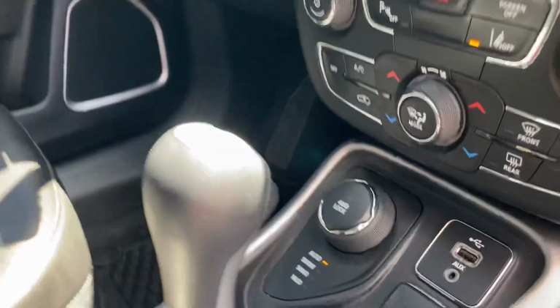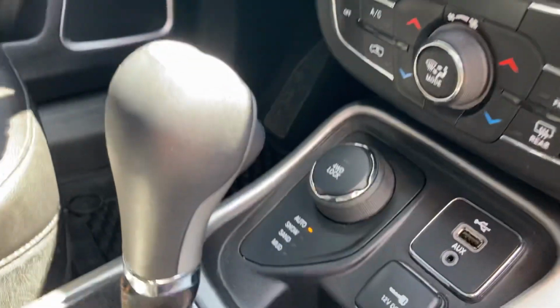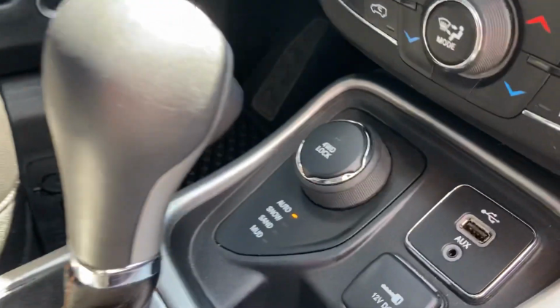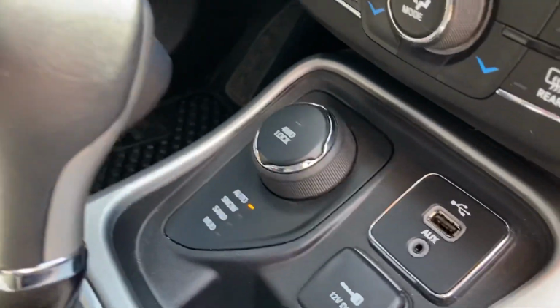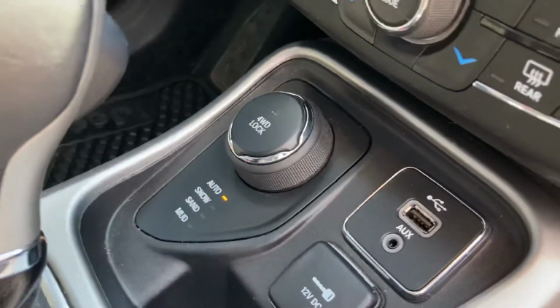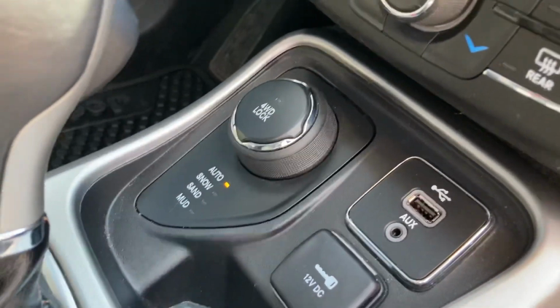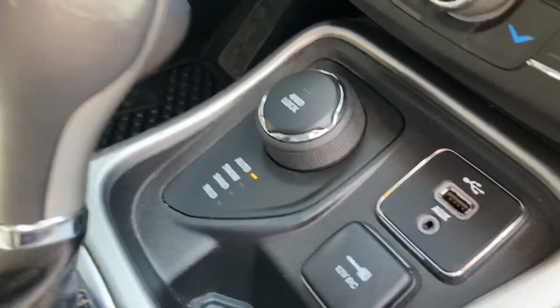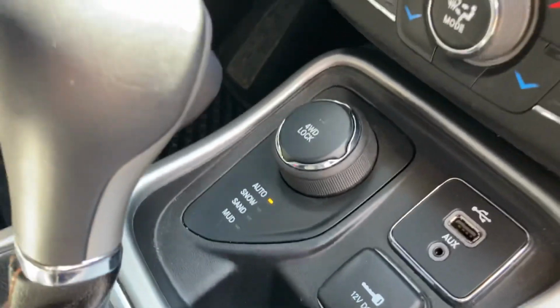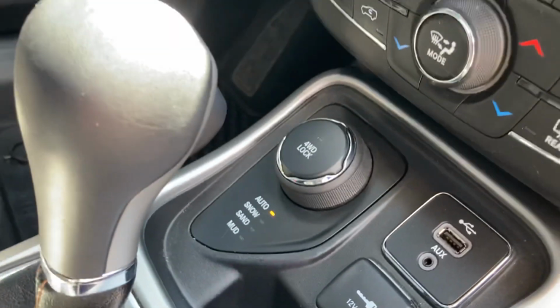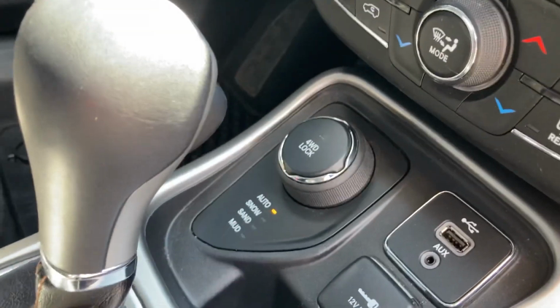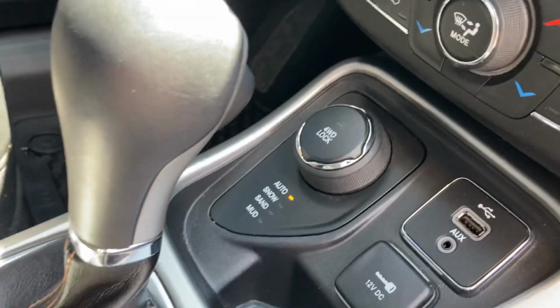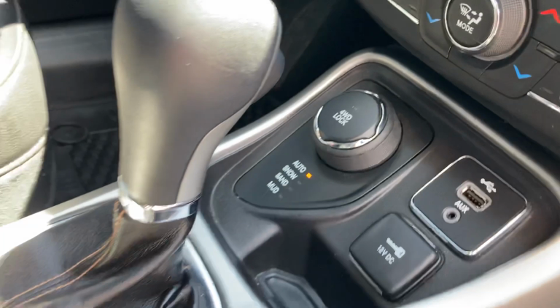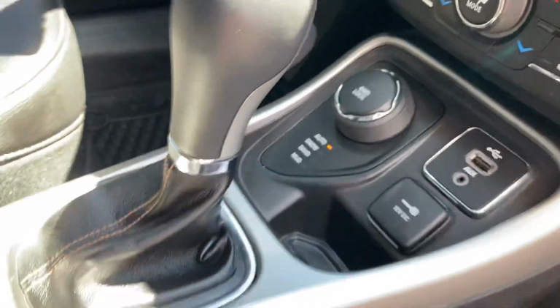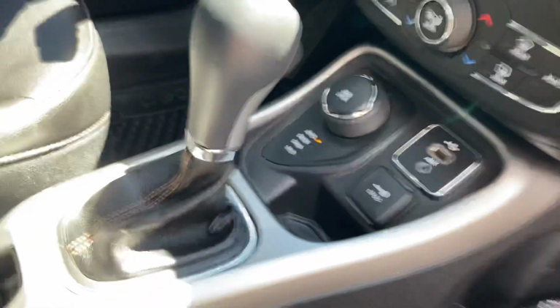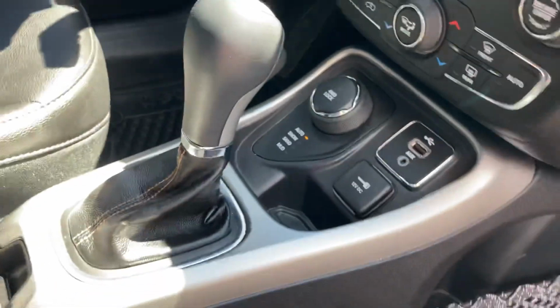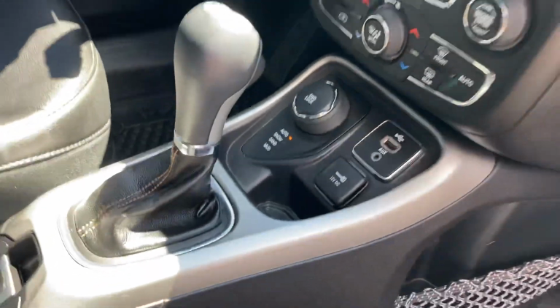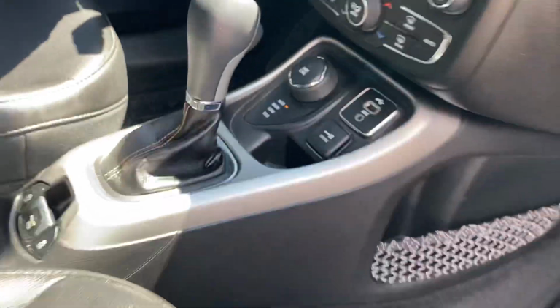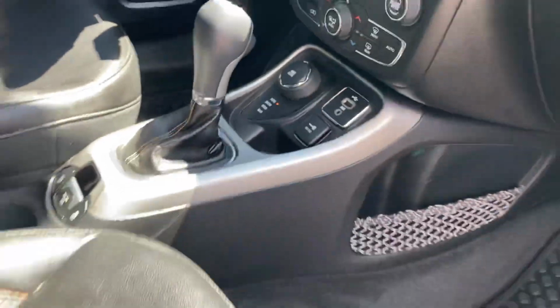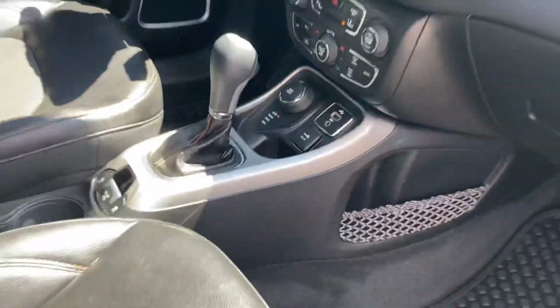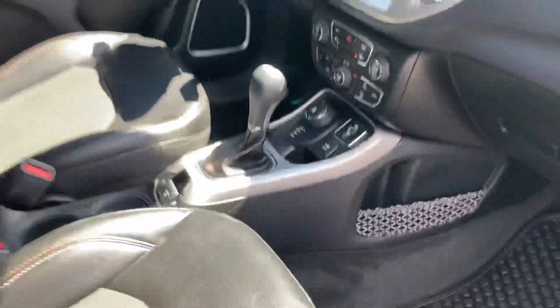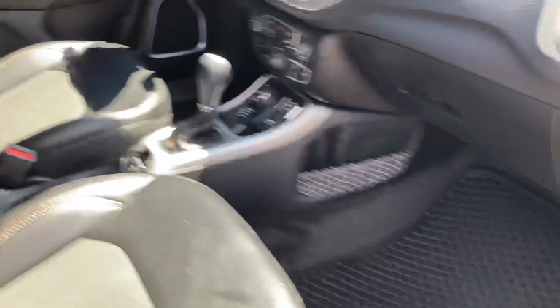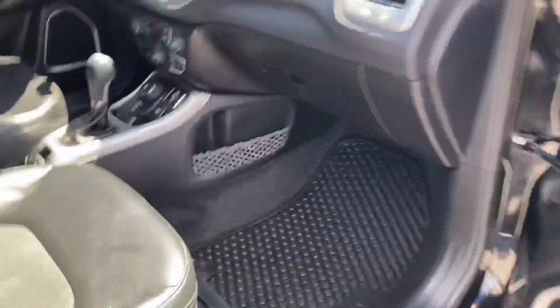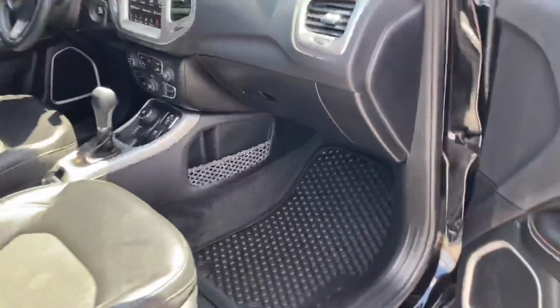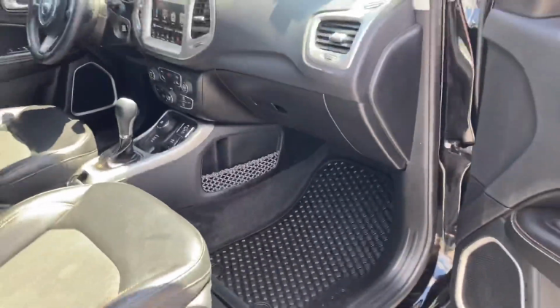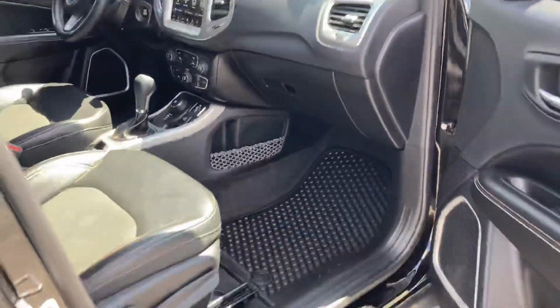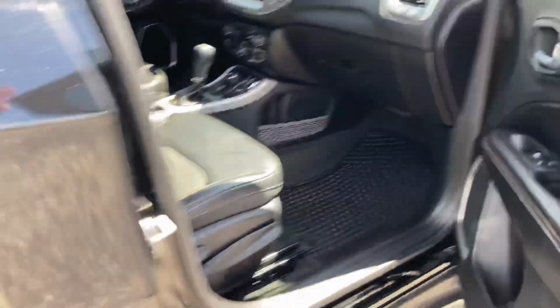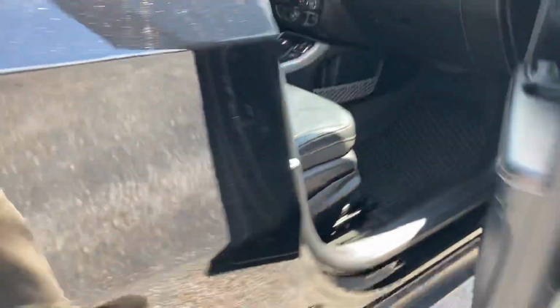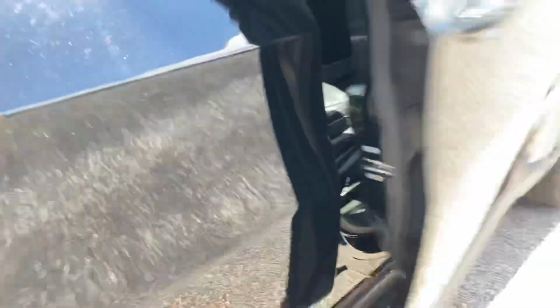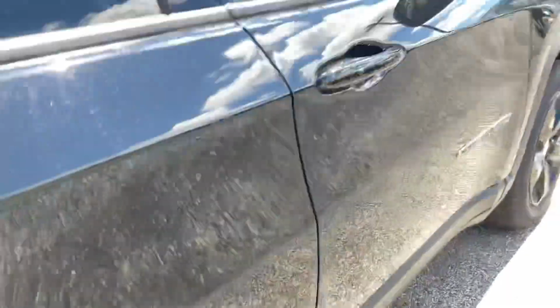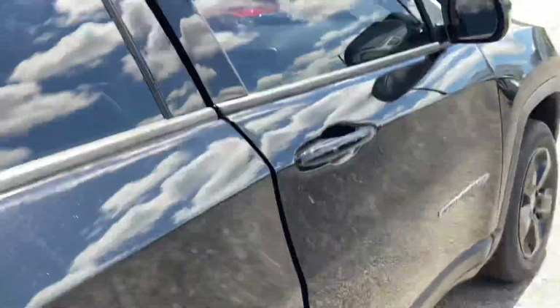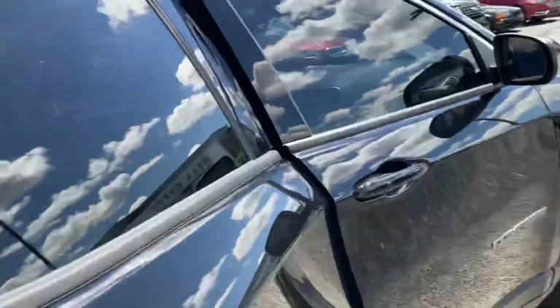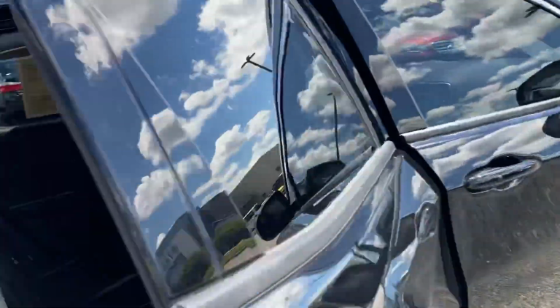This one is the four-wheel drive version, so it has the auto mode, snow, sand, and mud, as well as a 4x4 locking feature for when you get really stuck.